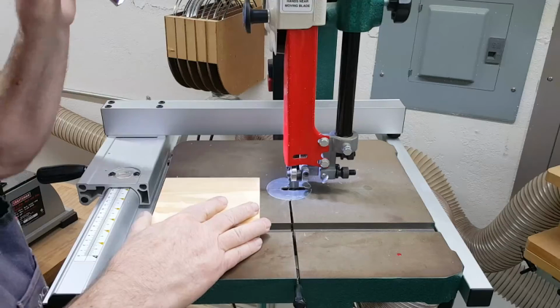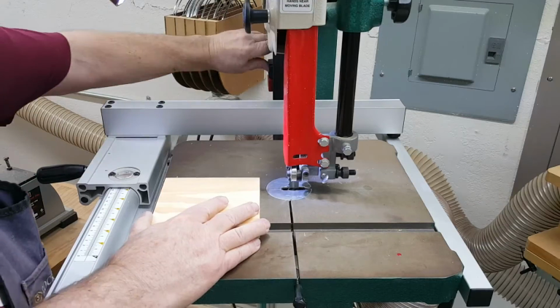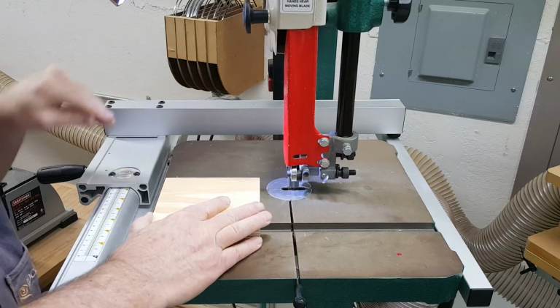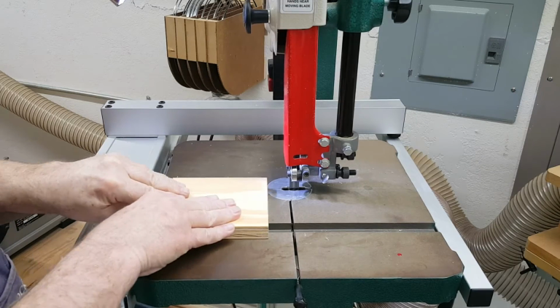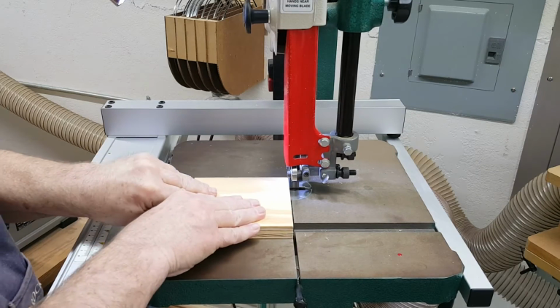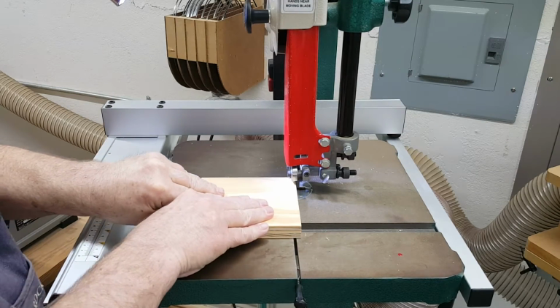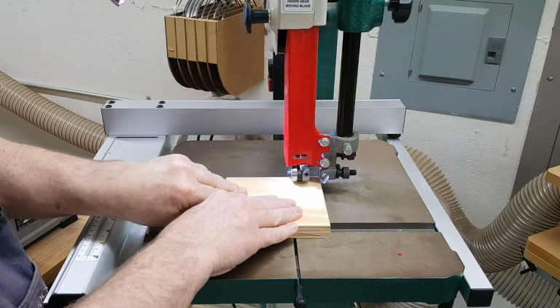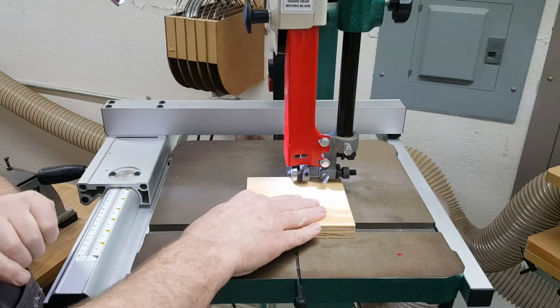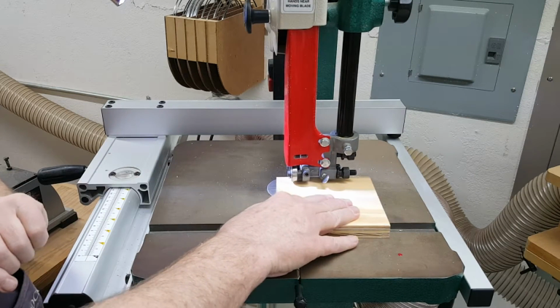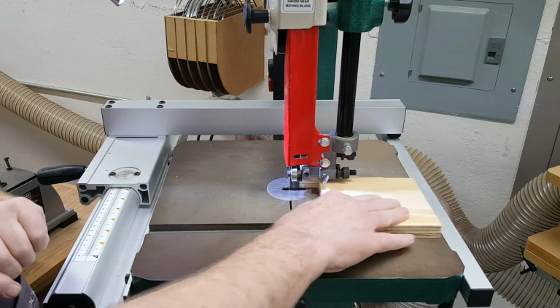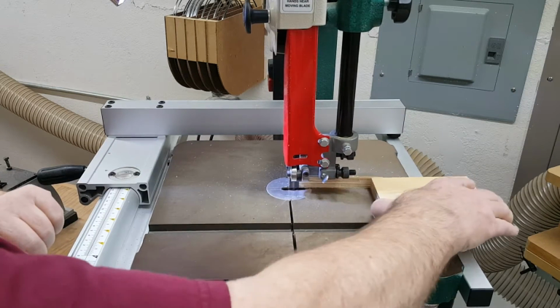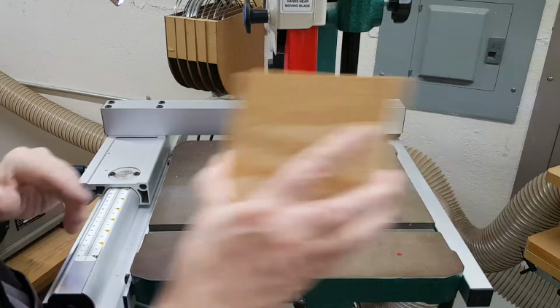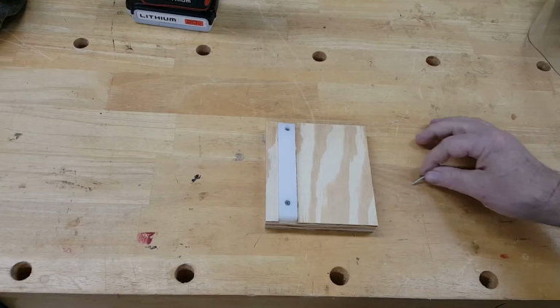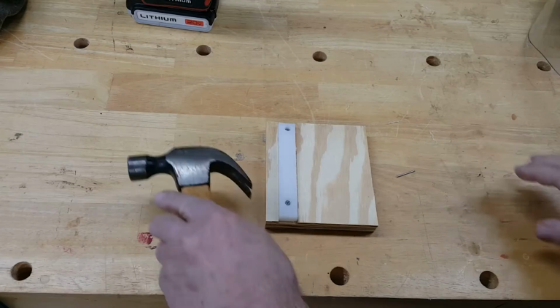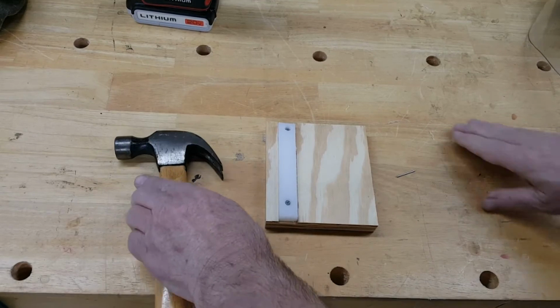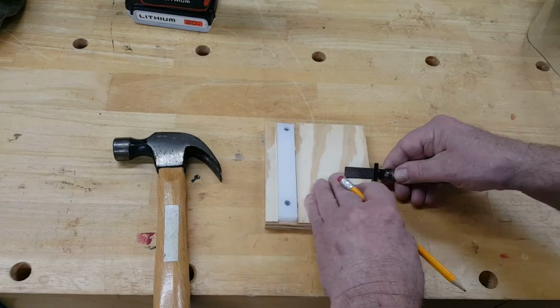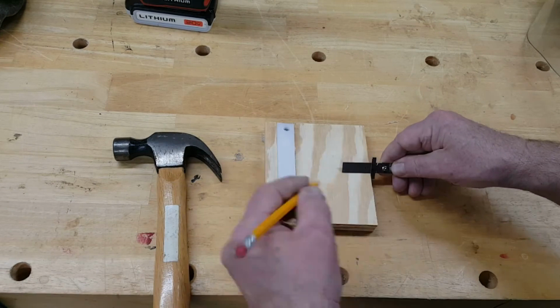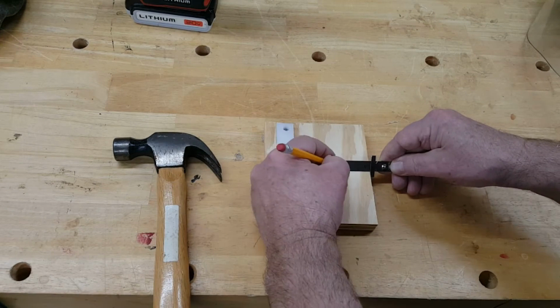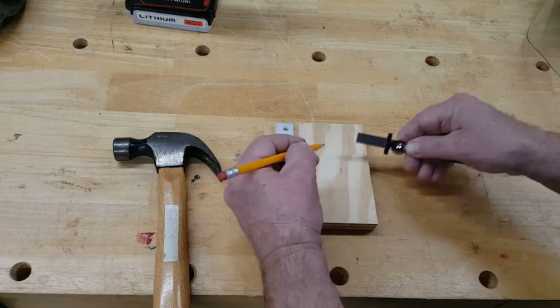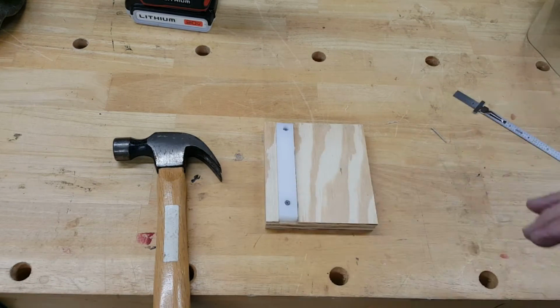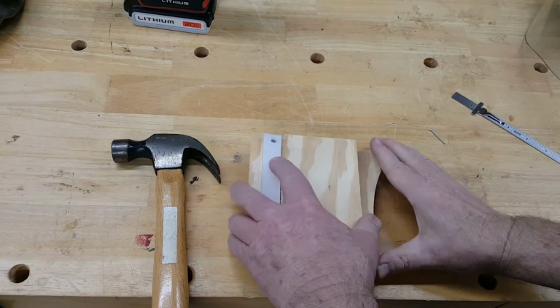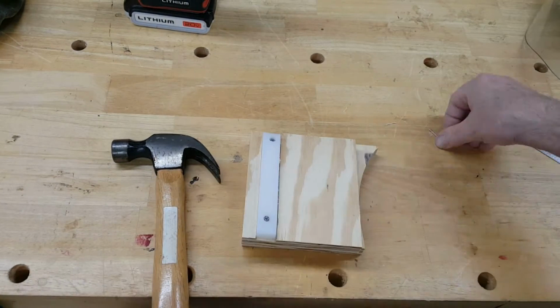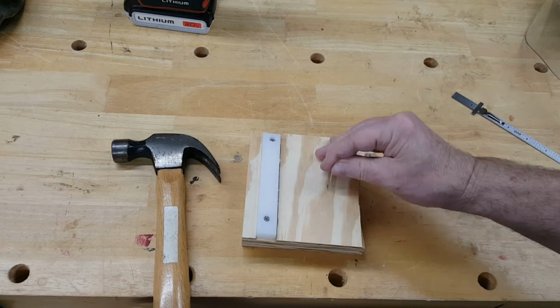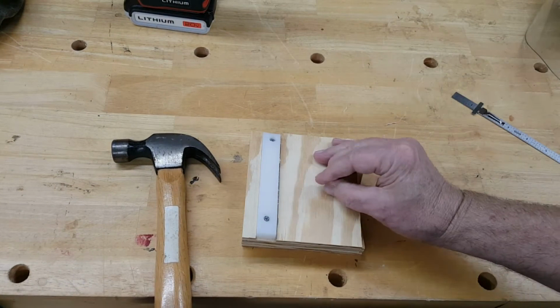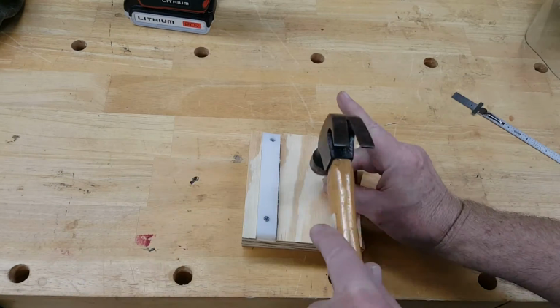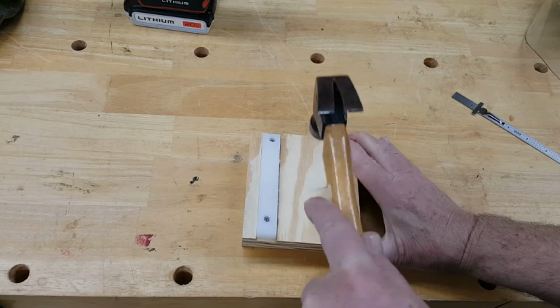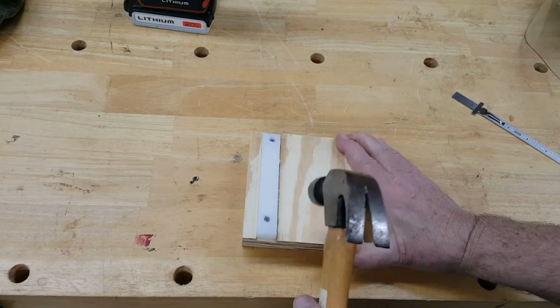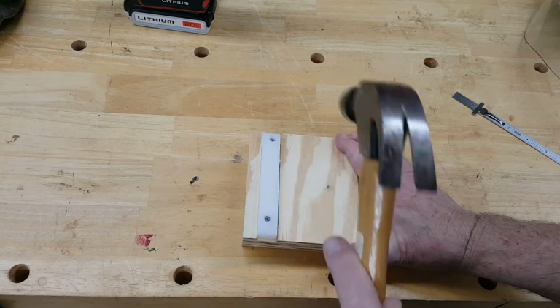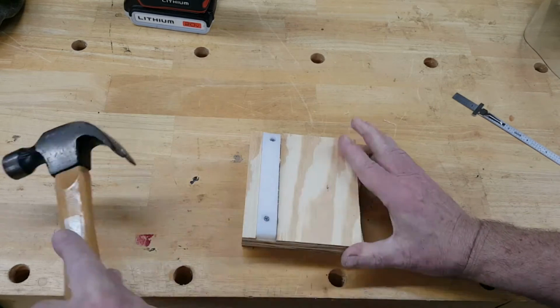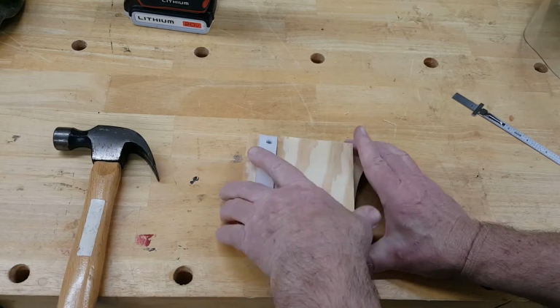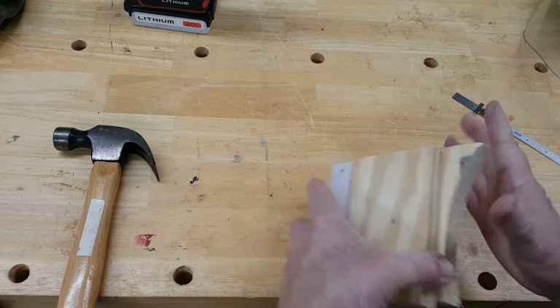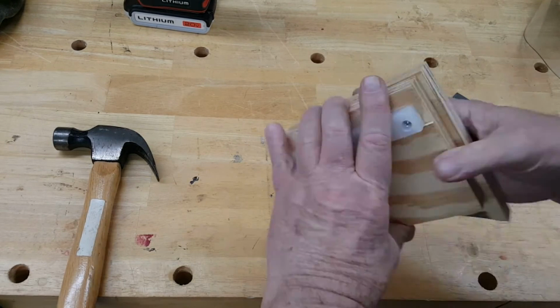After the guide was mounted I slid it in the miter track to cut the wooden base to the correct length. I used a one-inch trim nail for the pin, and this is where things got sloppy. I should have drilled a hole with my drill press to make sure it was perfectly perpendicular, but I didn't.